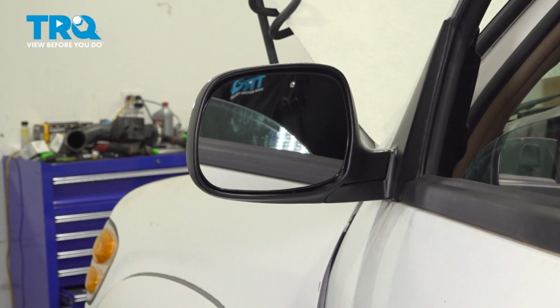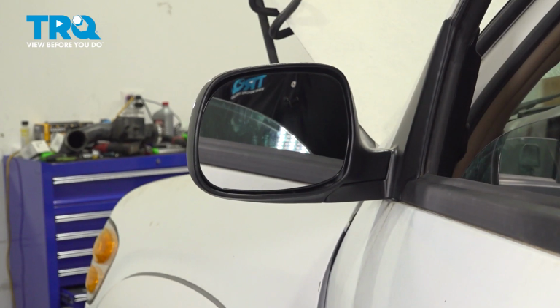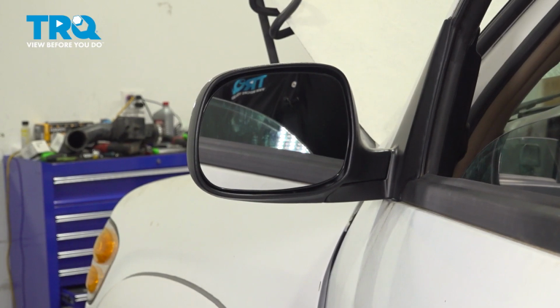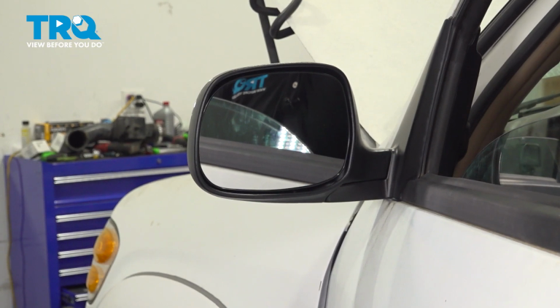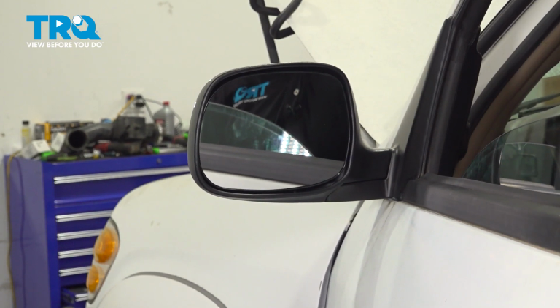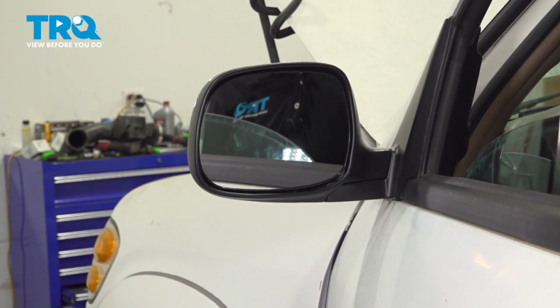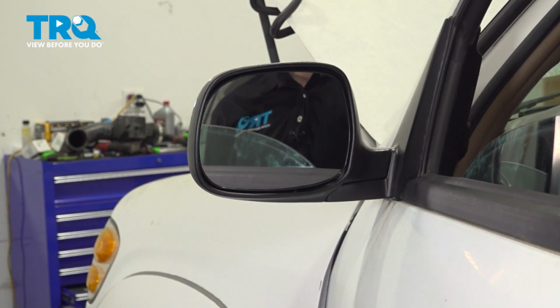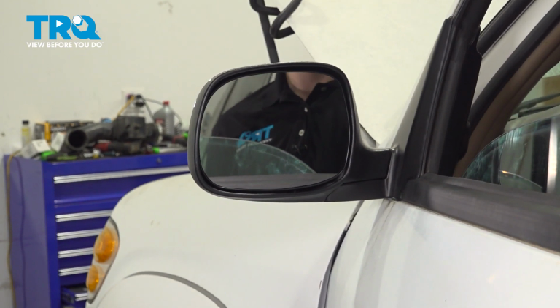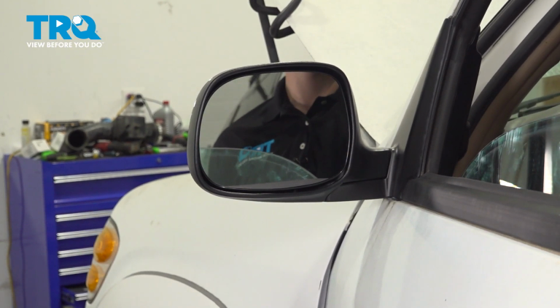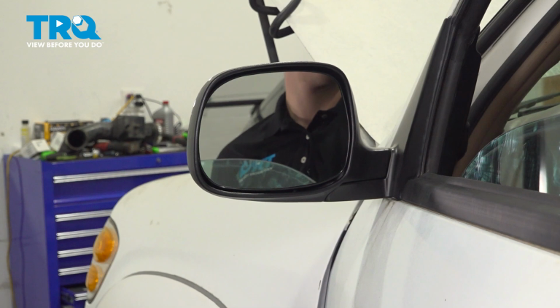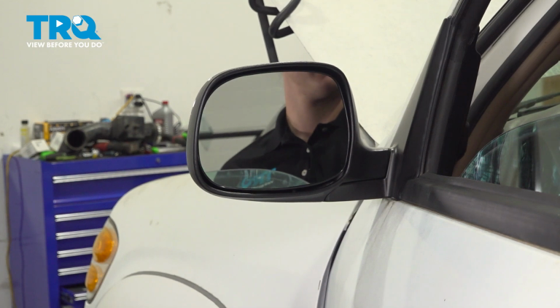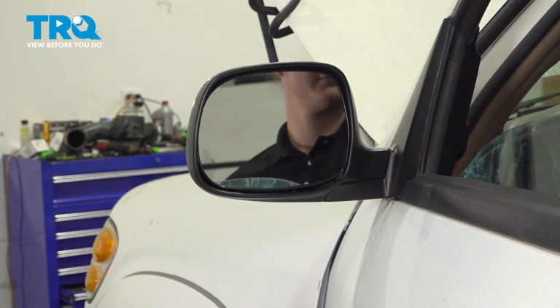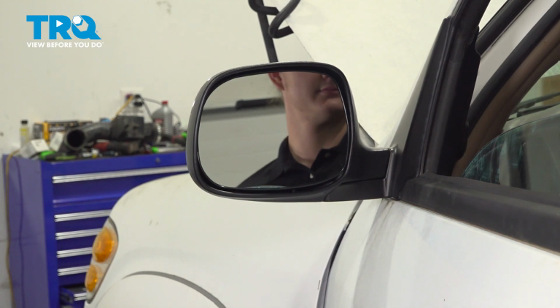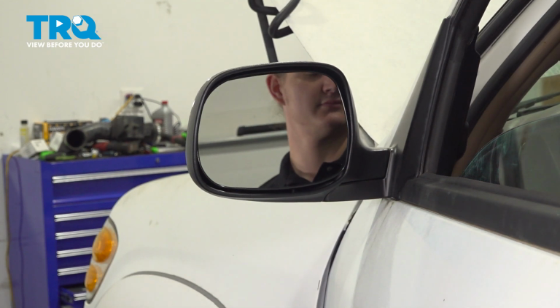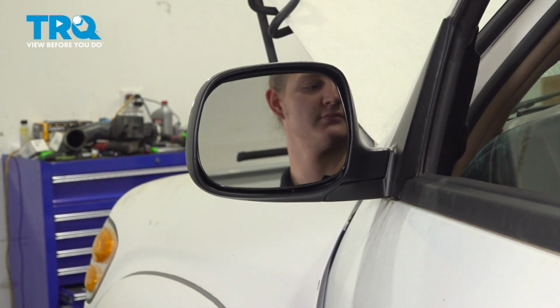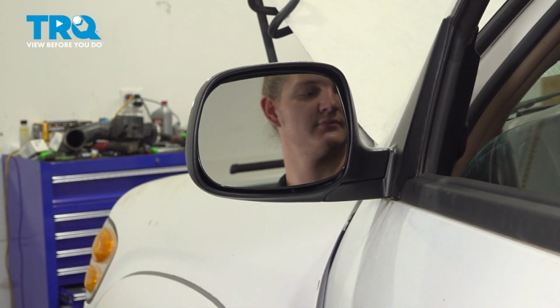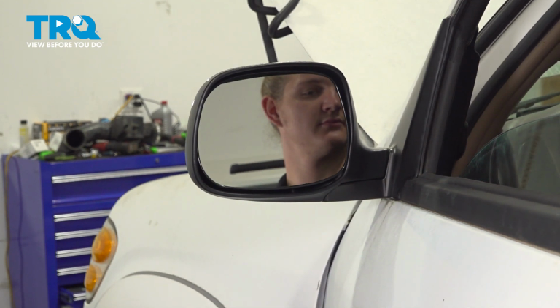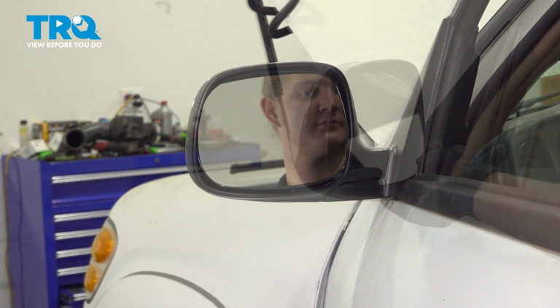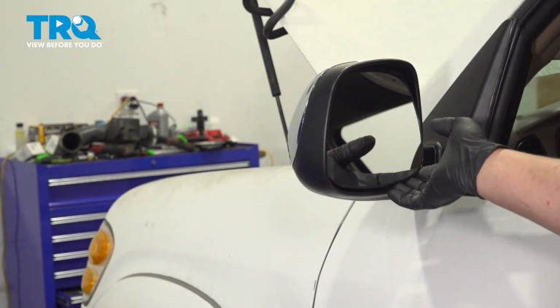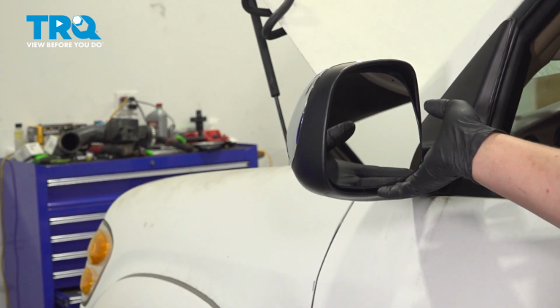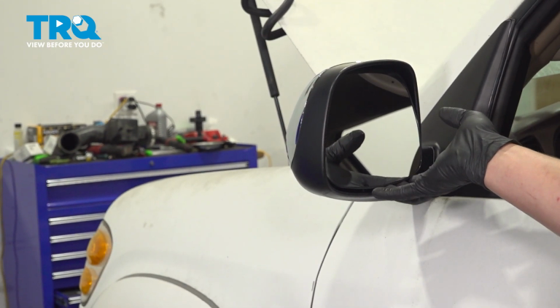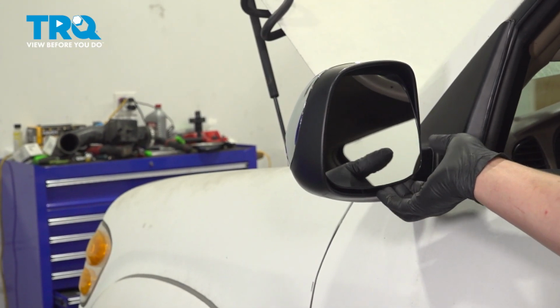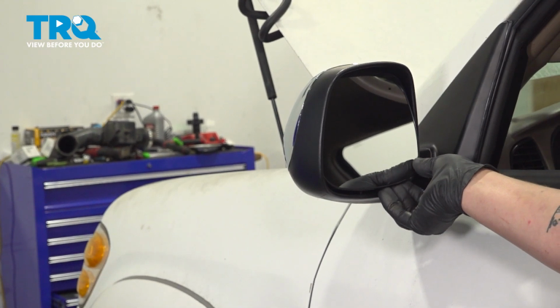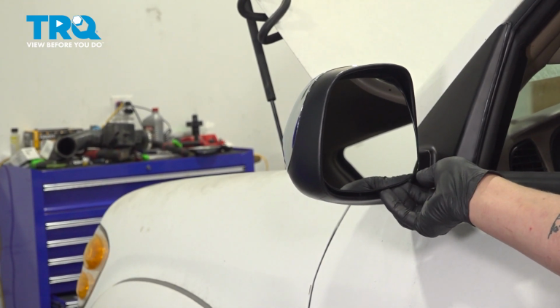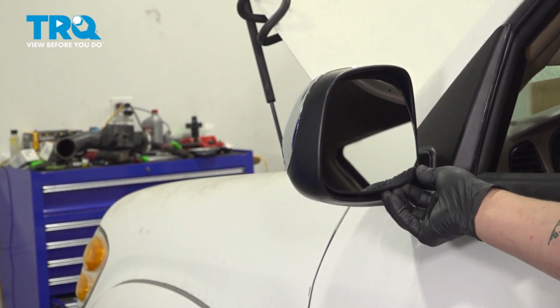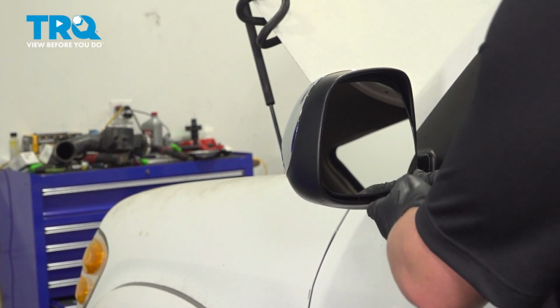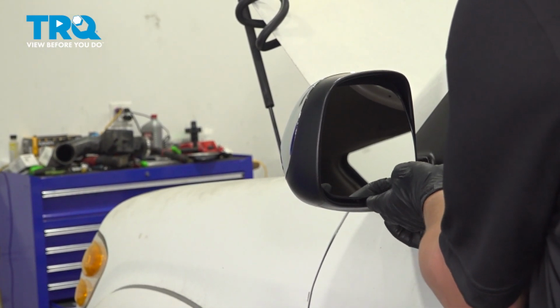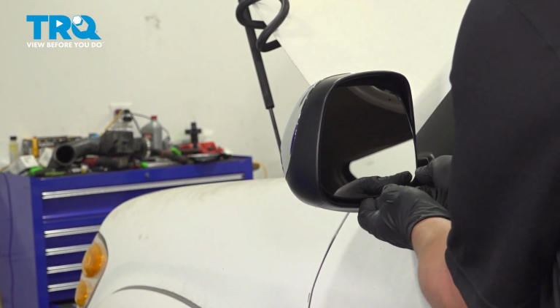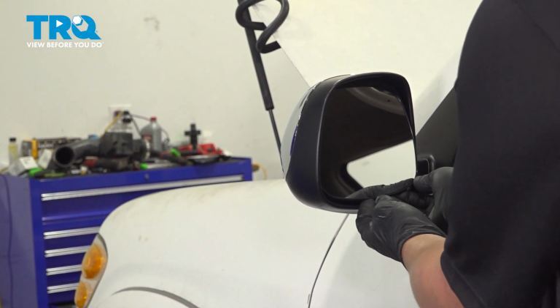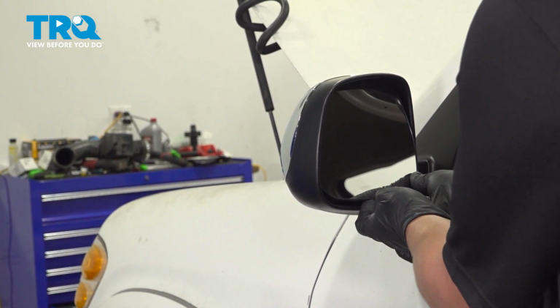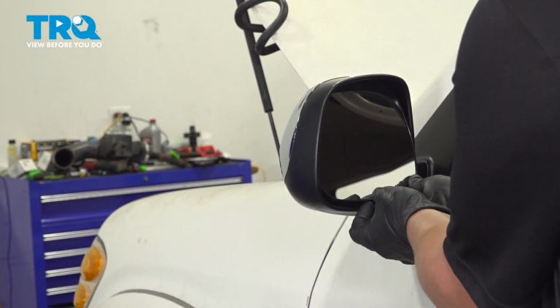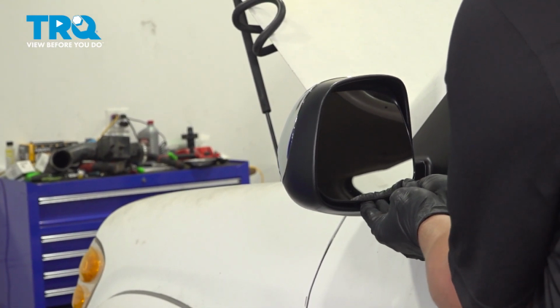Using the mirror motor, point the glass all the way up. Using a plastic trim tool or your fingers, we're going to go behind the mirror and pull straight out.